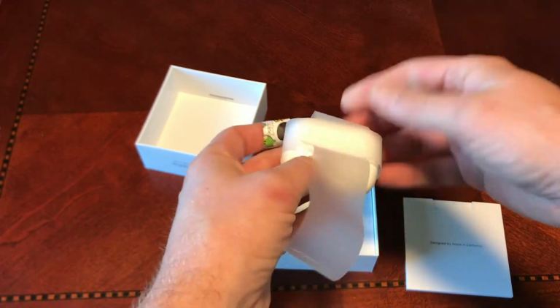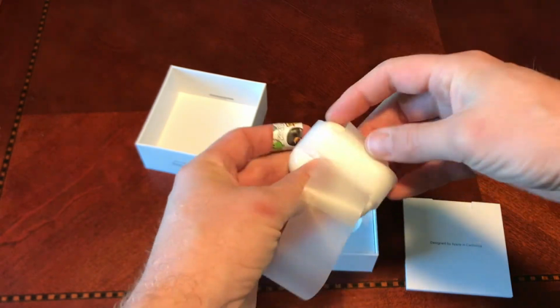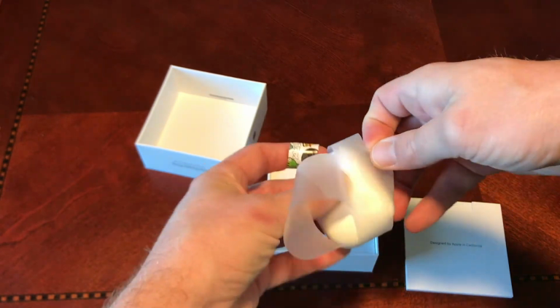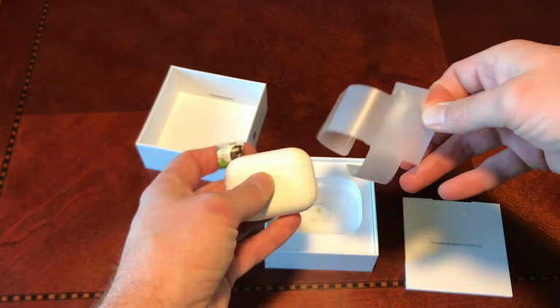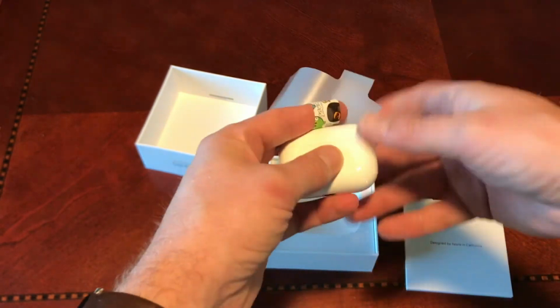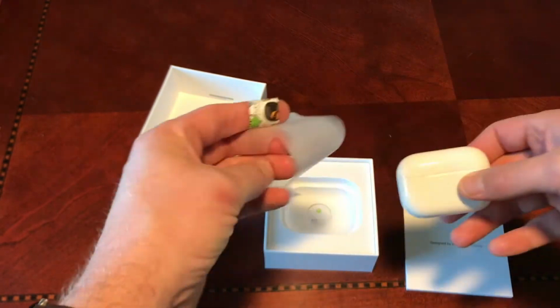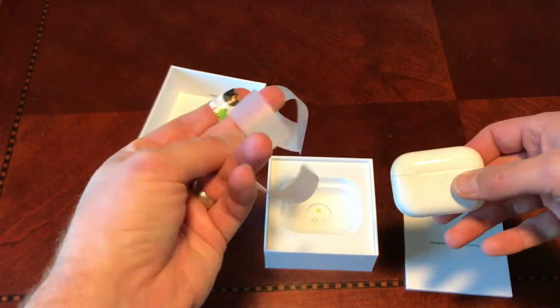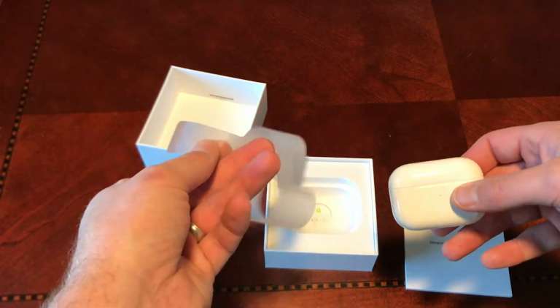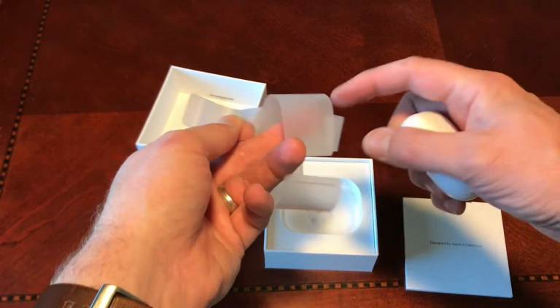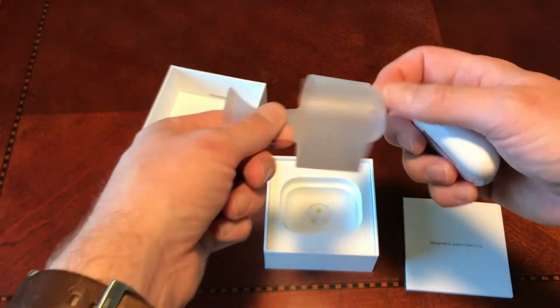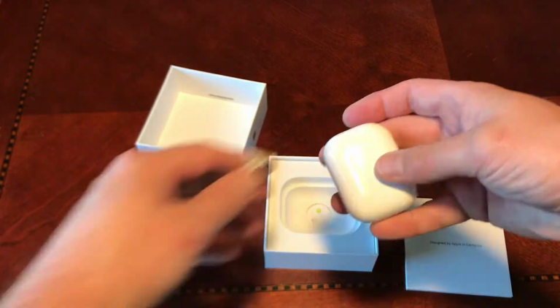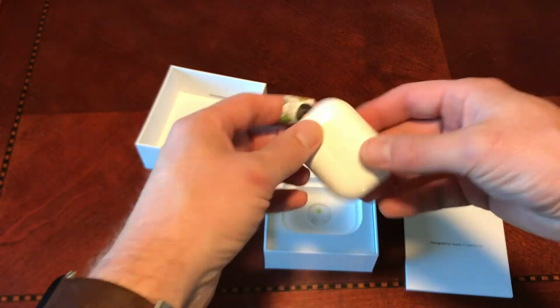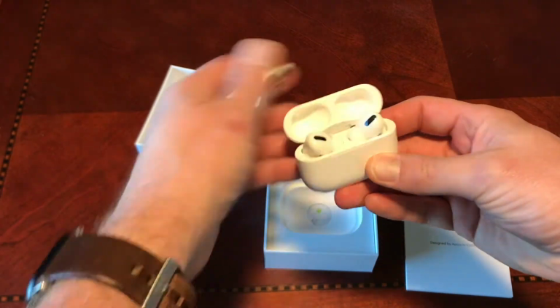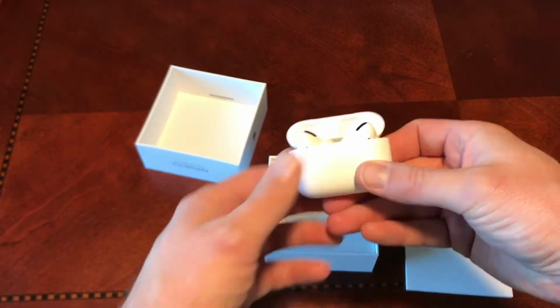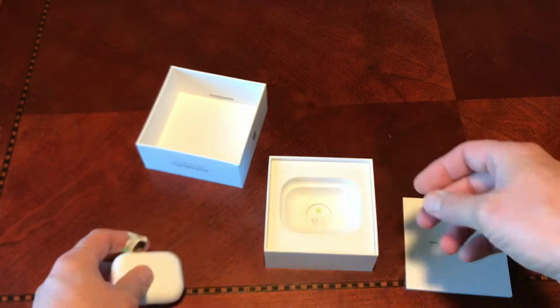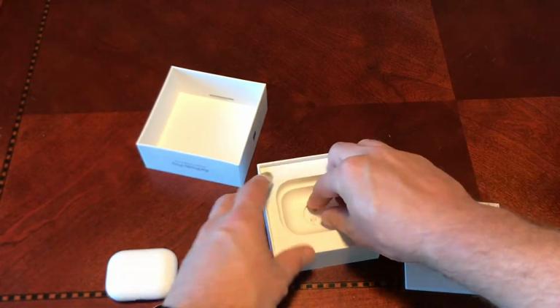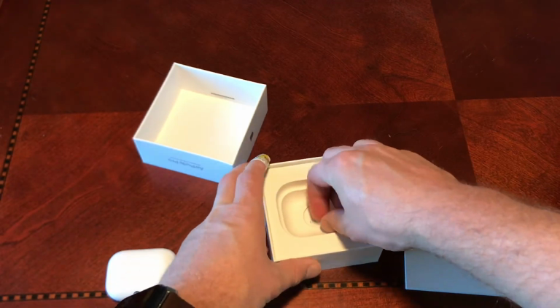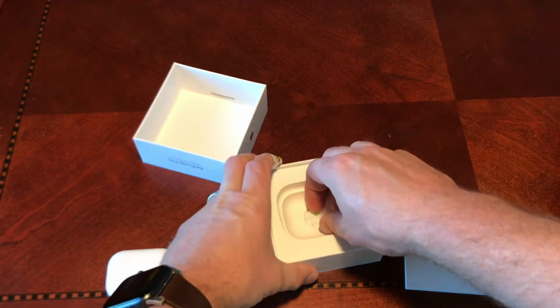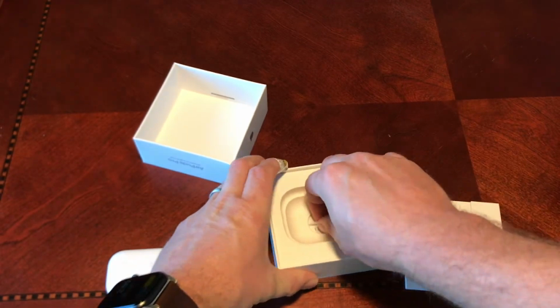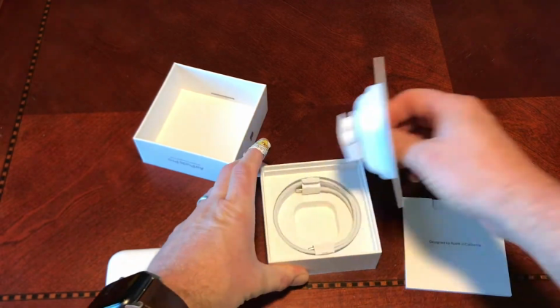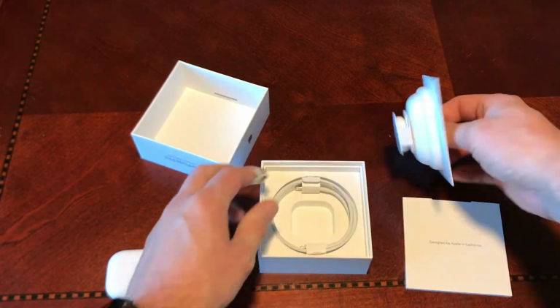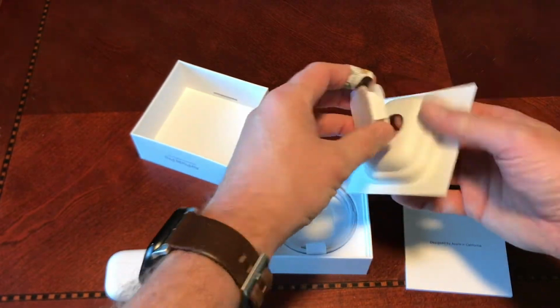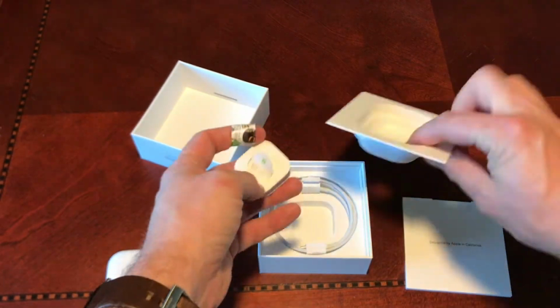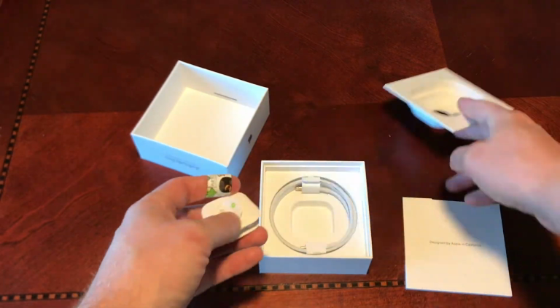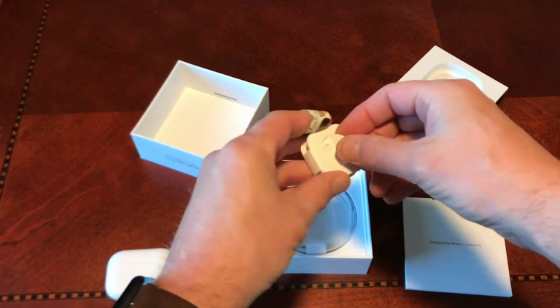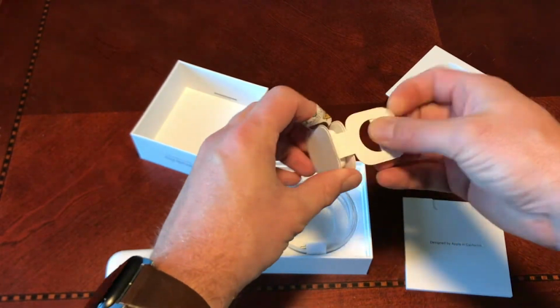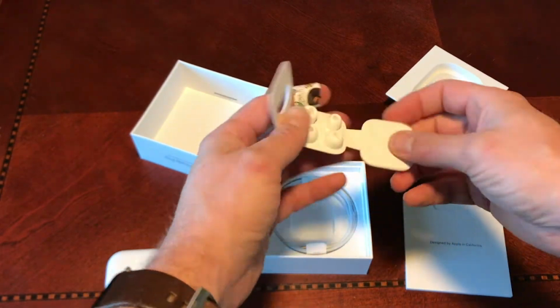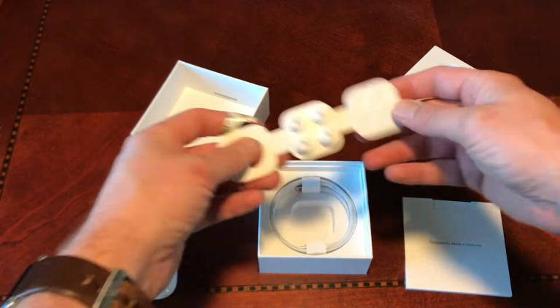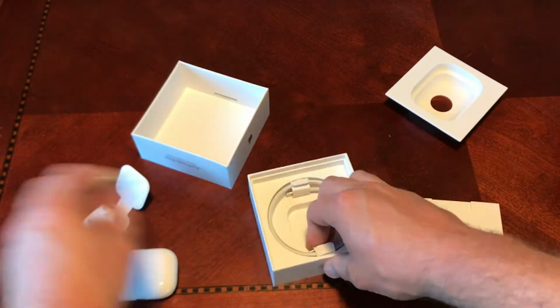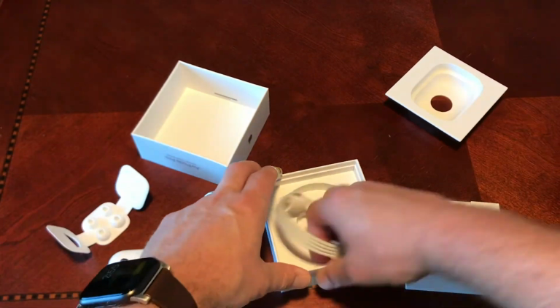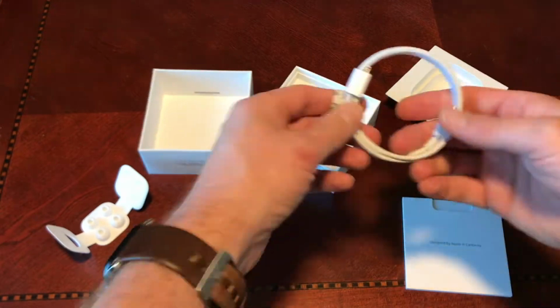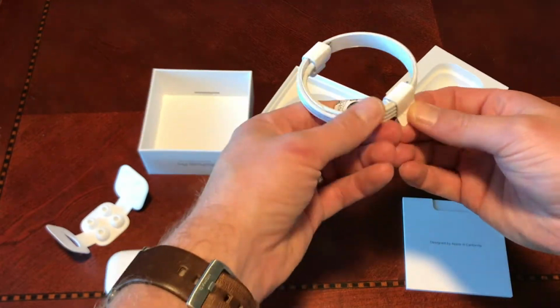I was really impressed. I'm going to show you later on some tests I did with noise cancellation and stuff. They're pretty impressive AirPods.